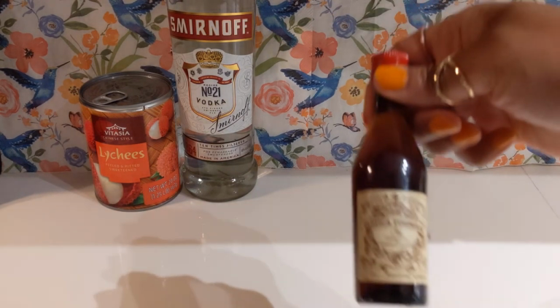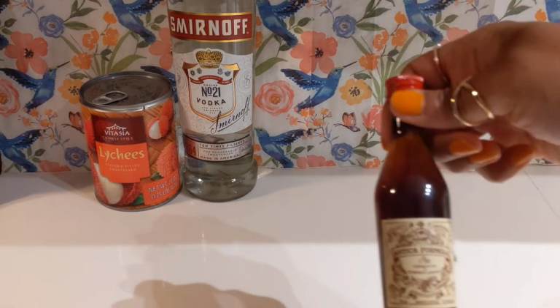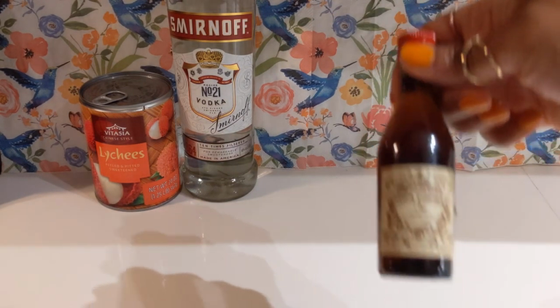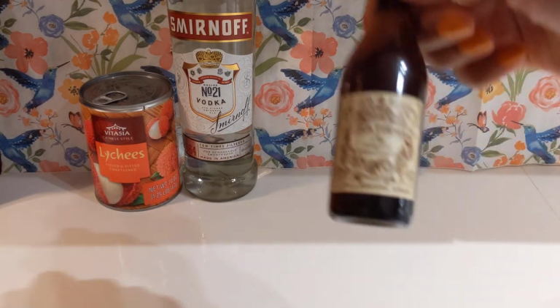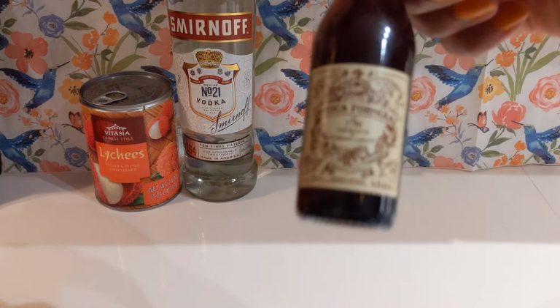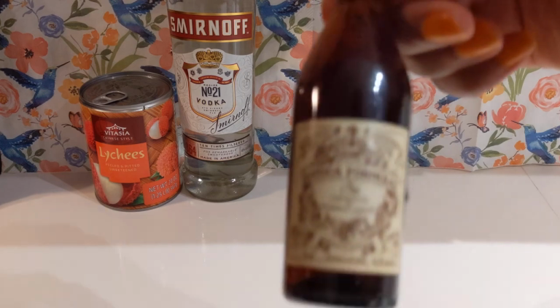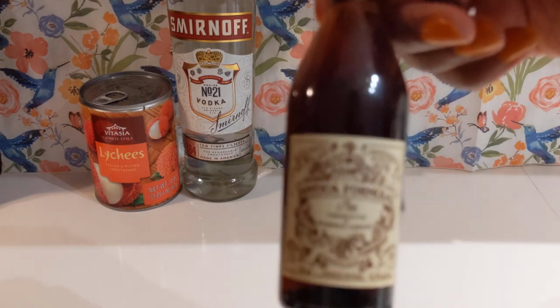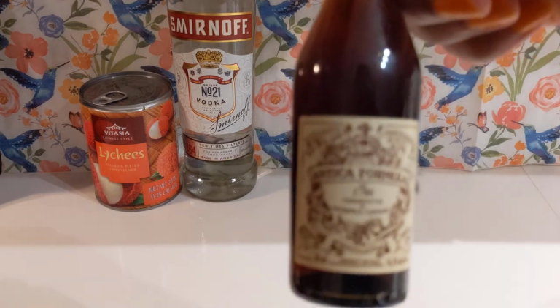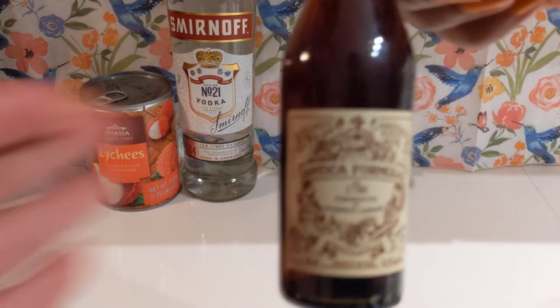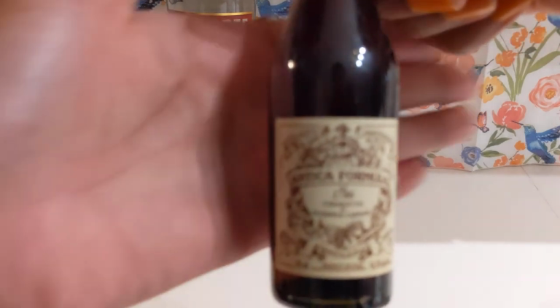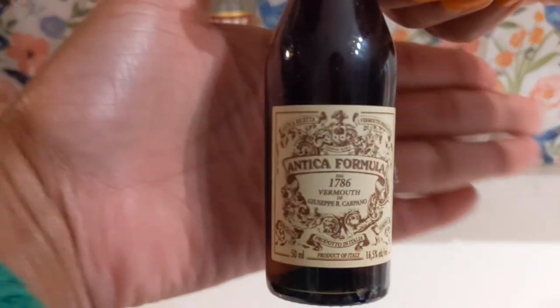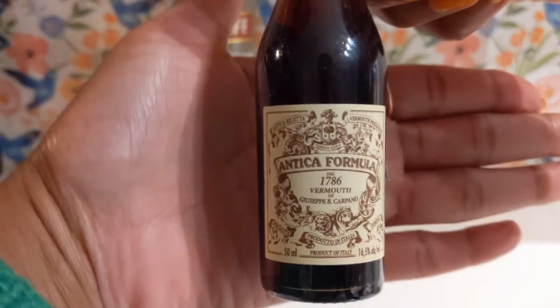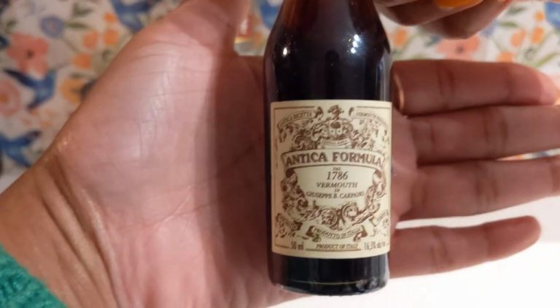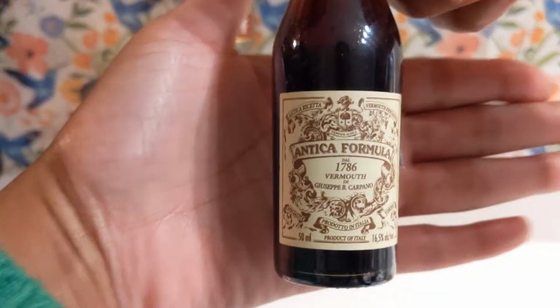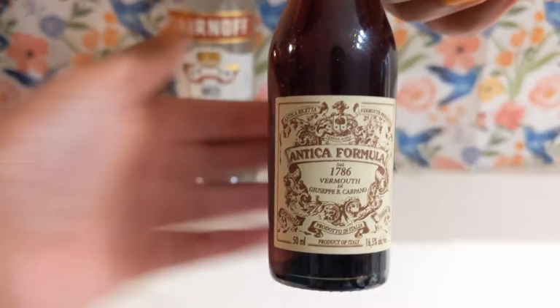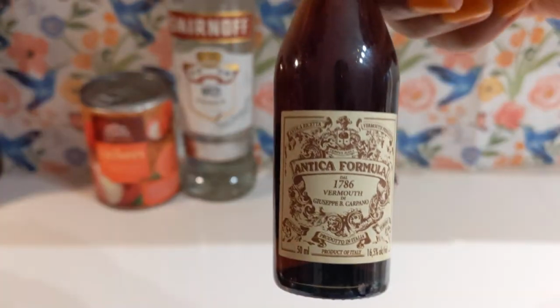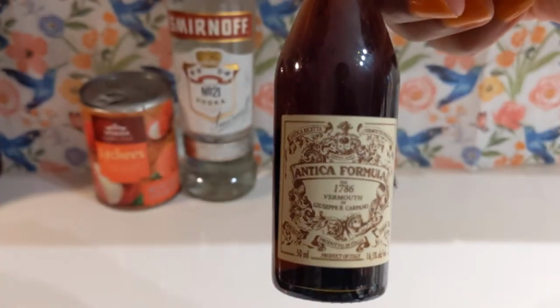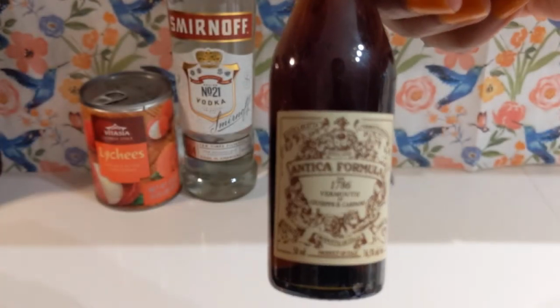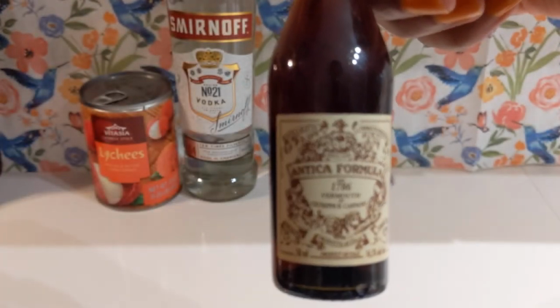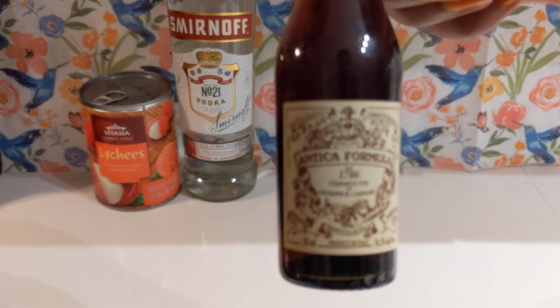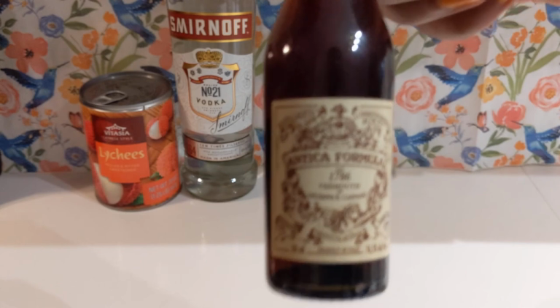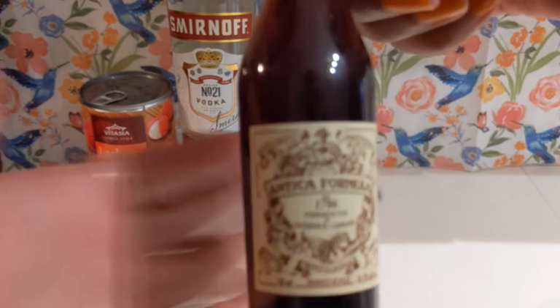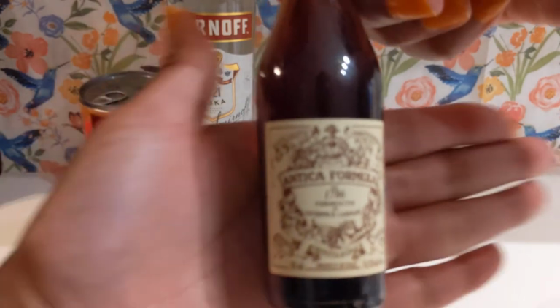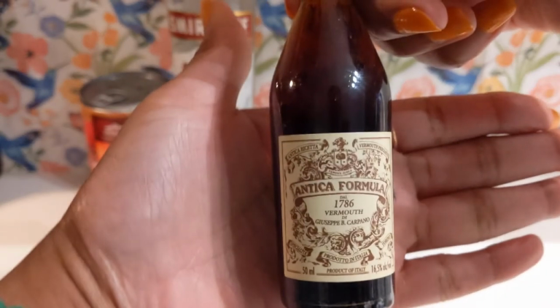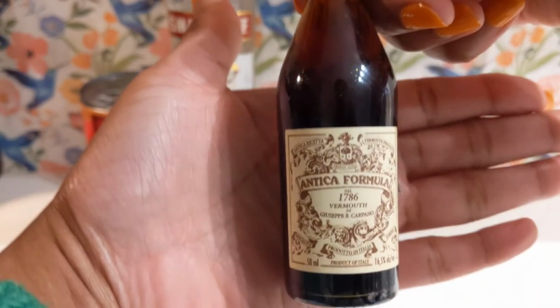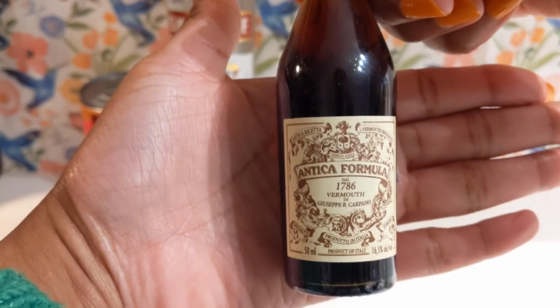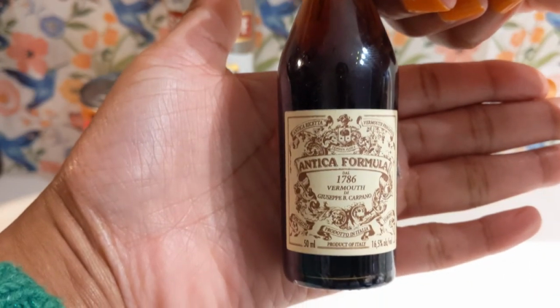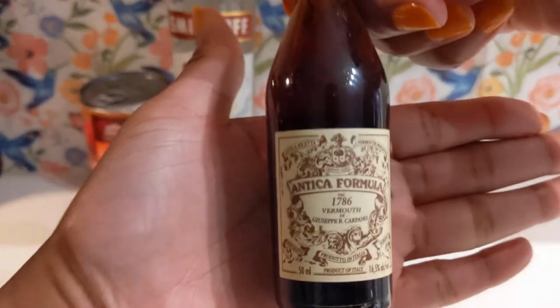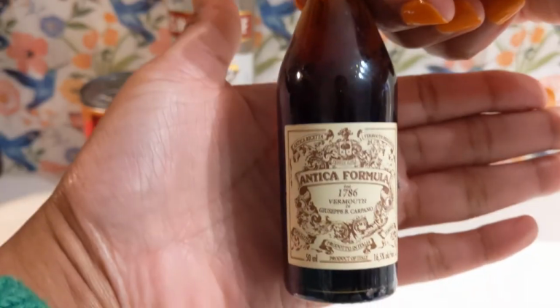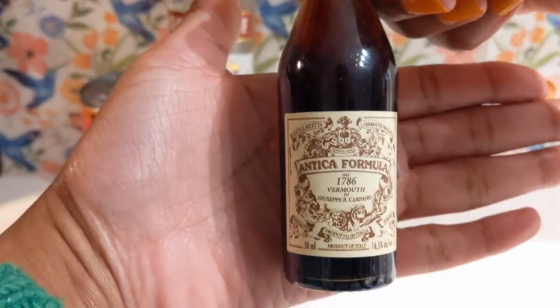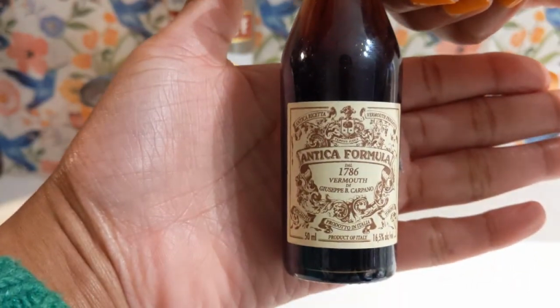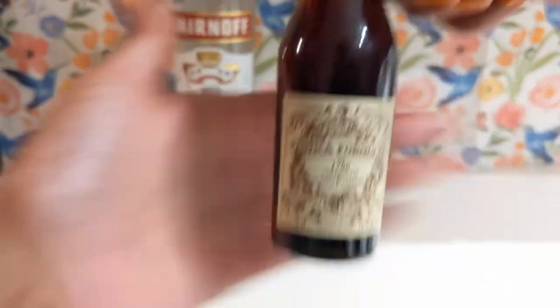And then vermouth. Vermouth gives martinis a complexity to their taste. With its sweet and herbal flavors, it can help balance out the taste of spirits like vodka and gin.